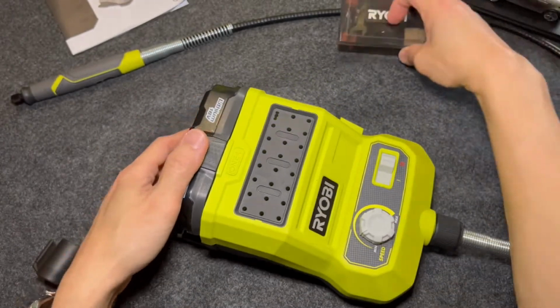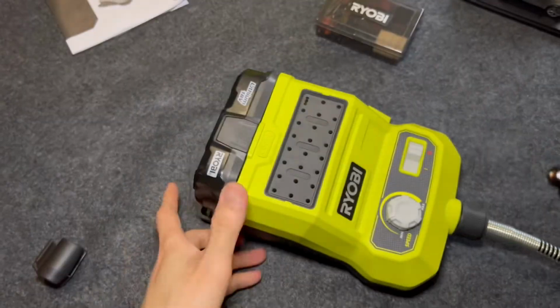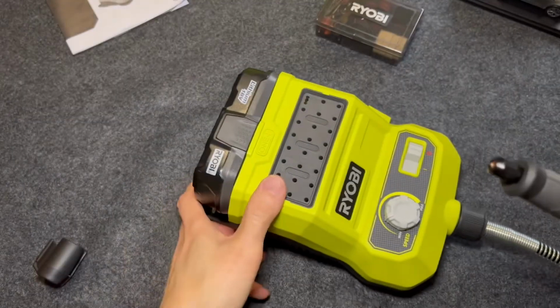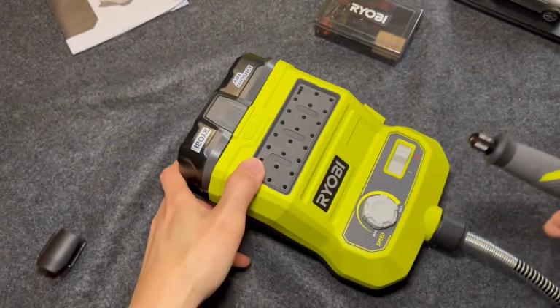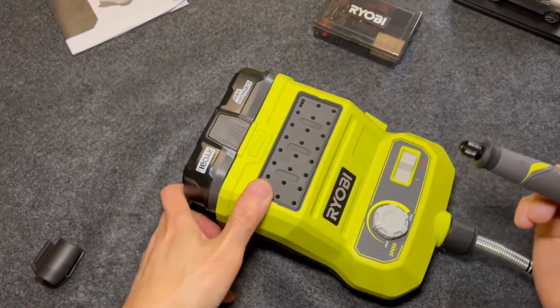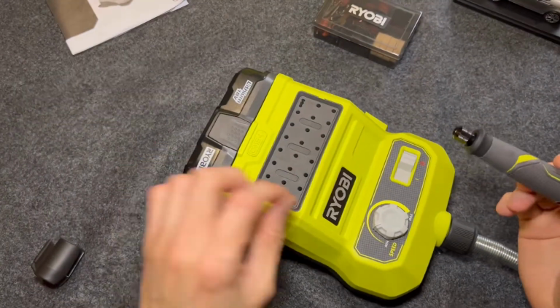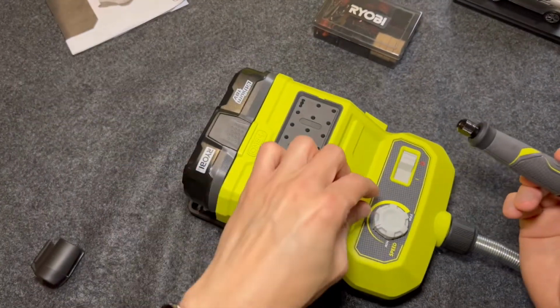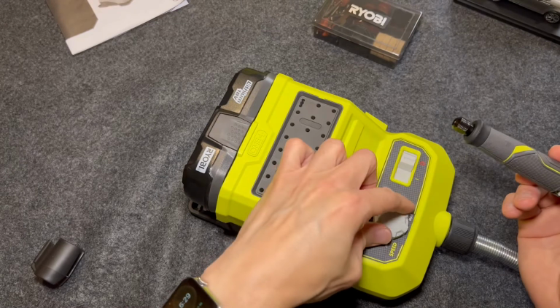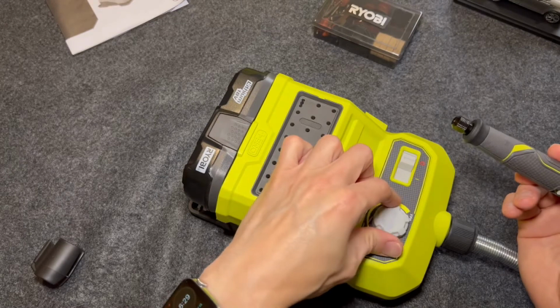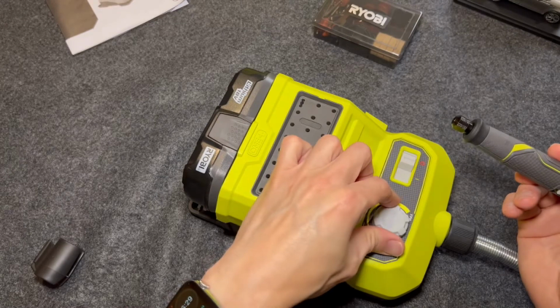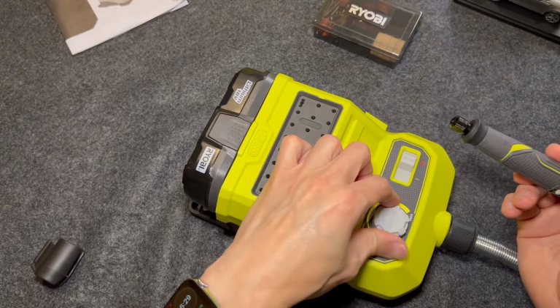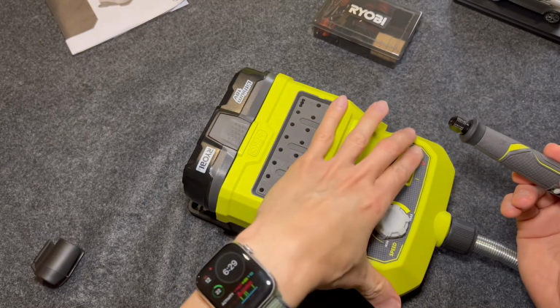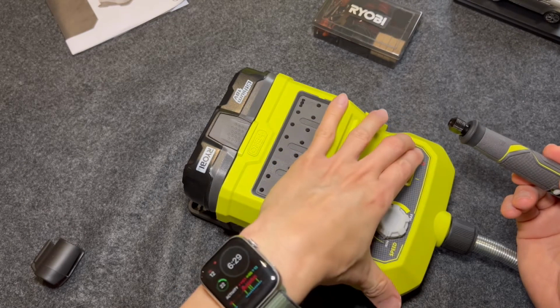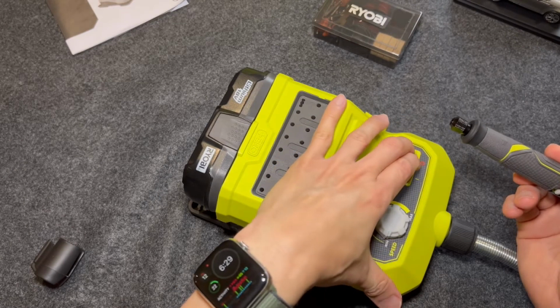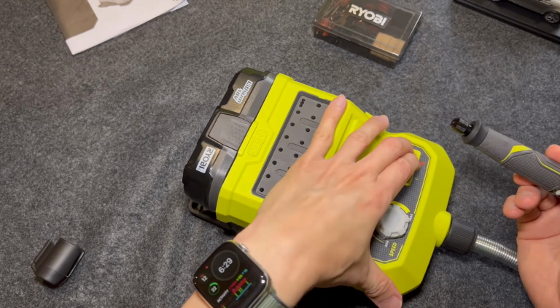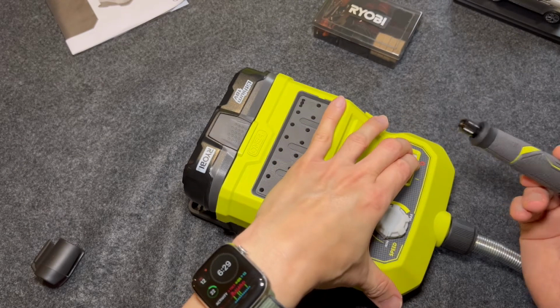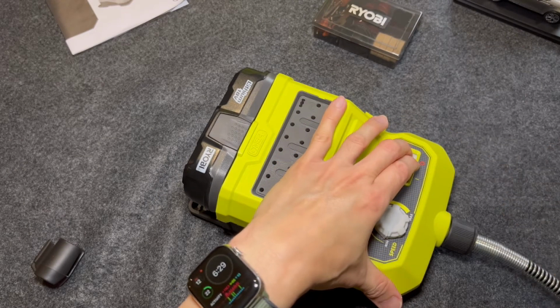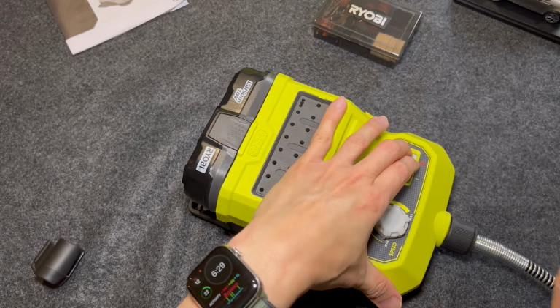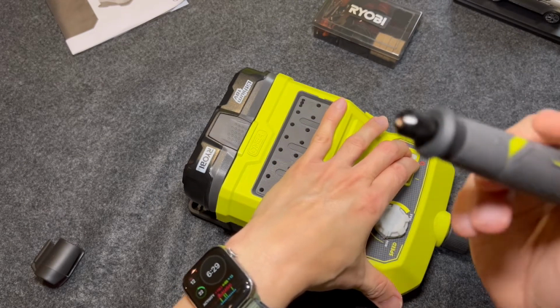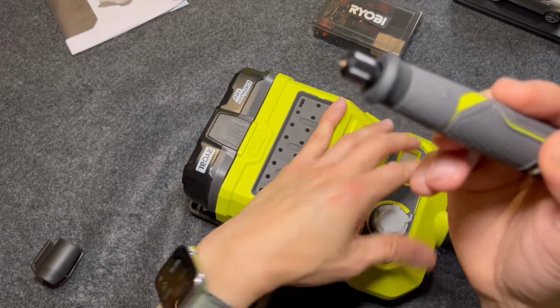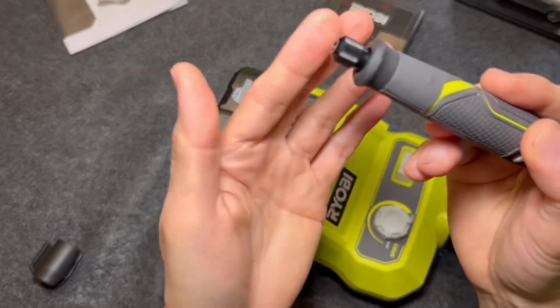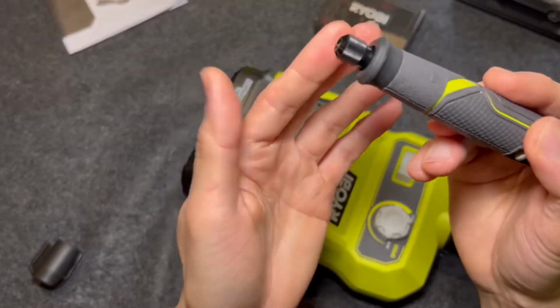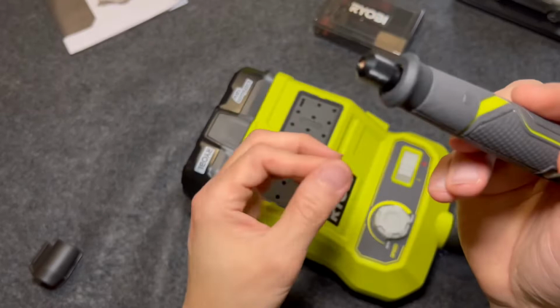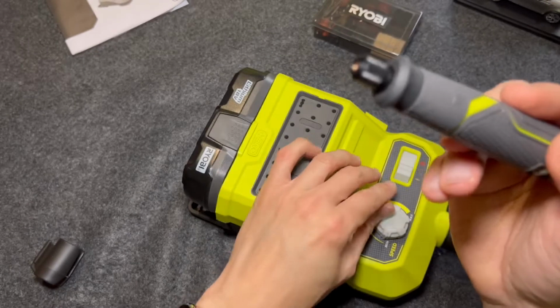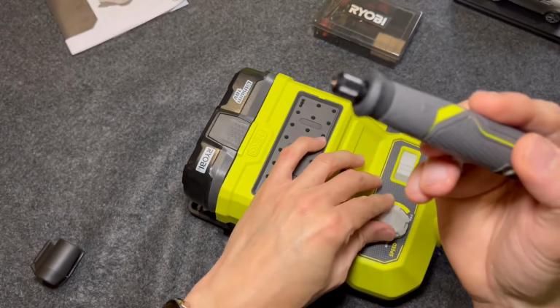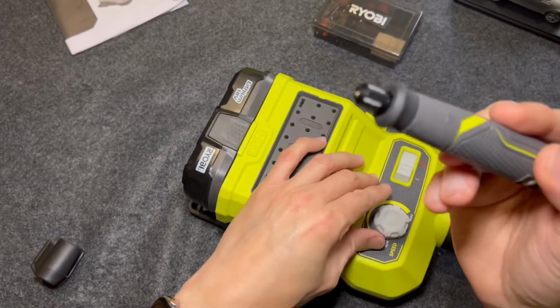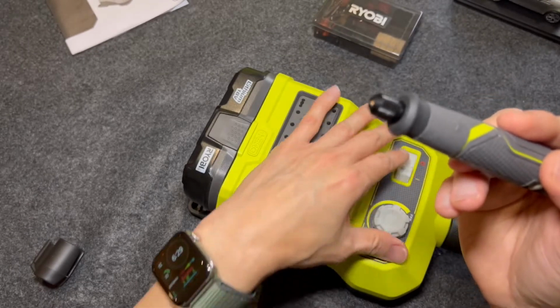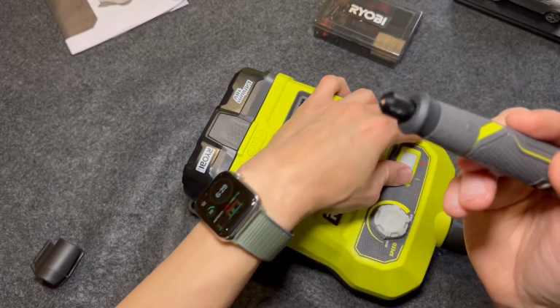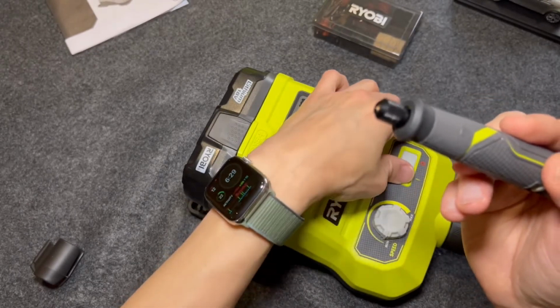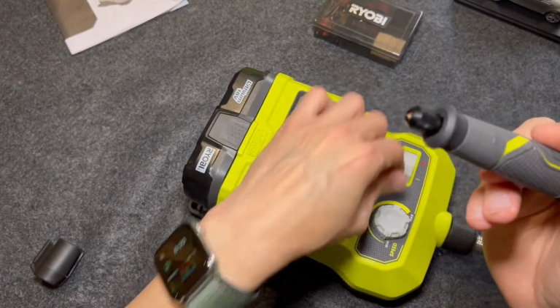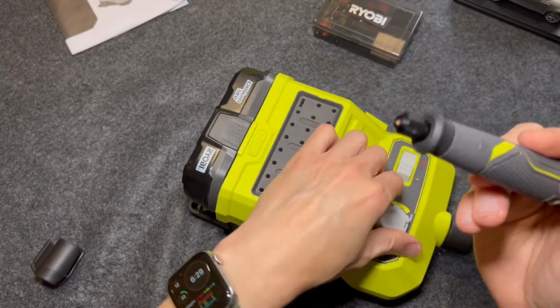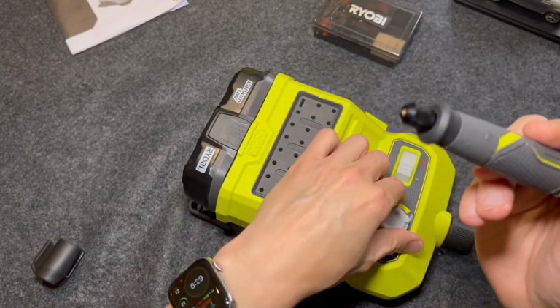Let's test this. I've got minimum speed — turn it on. You can see it's really spinning.